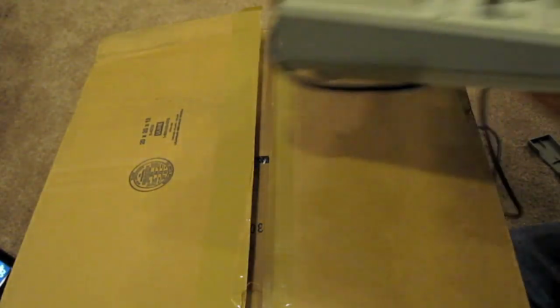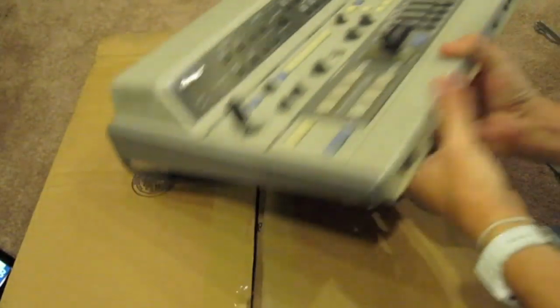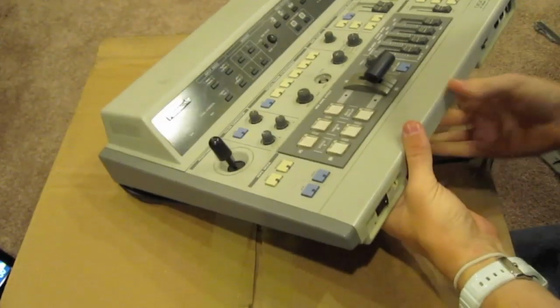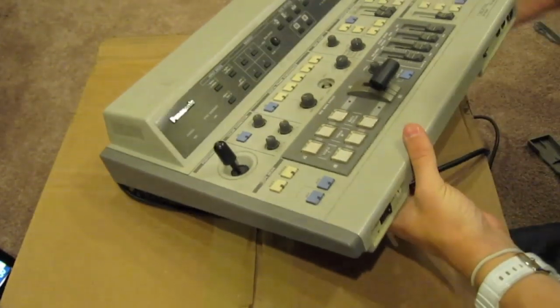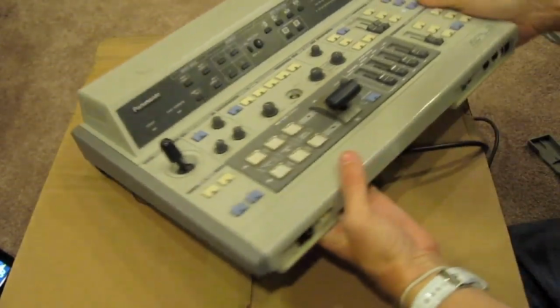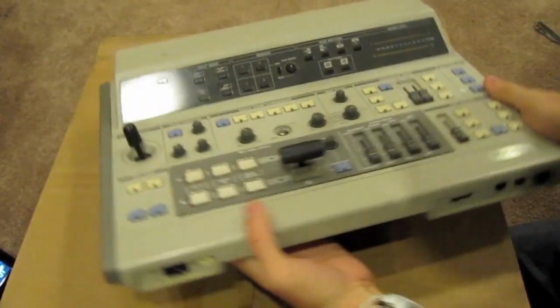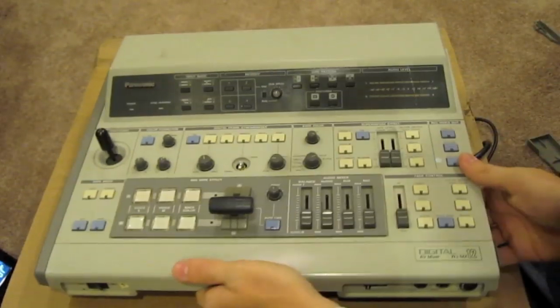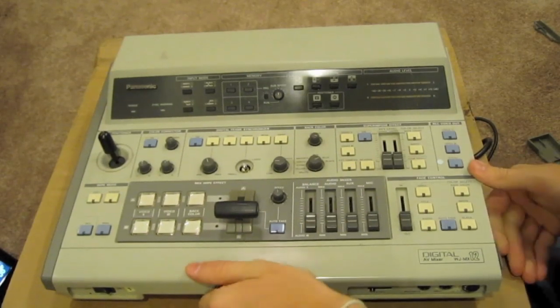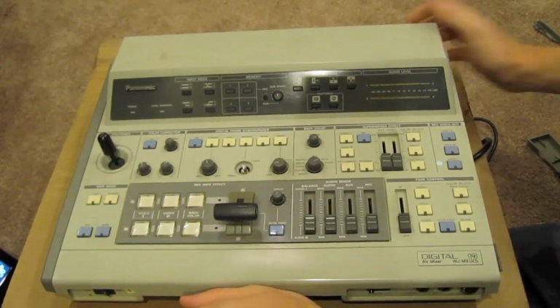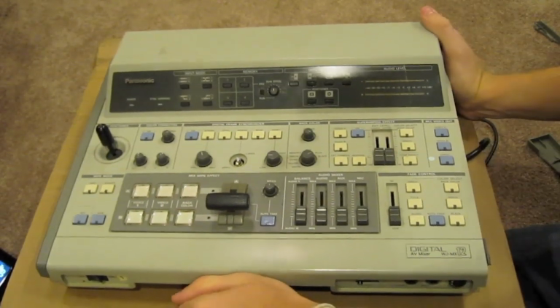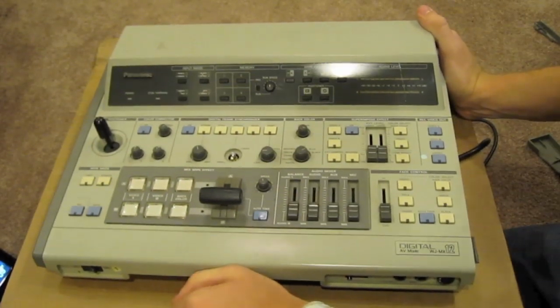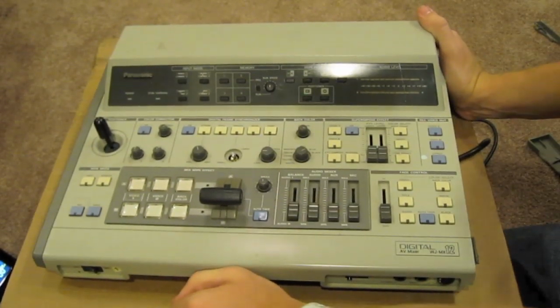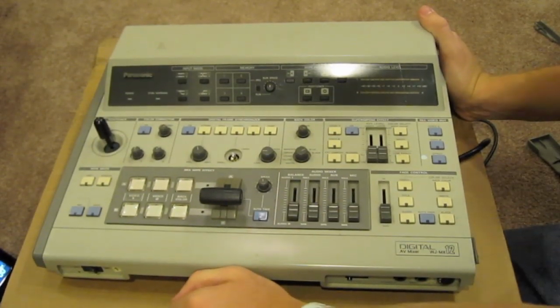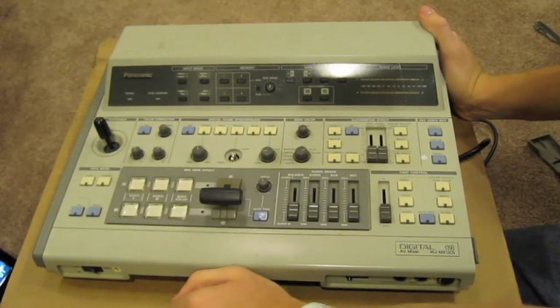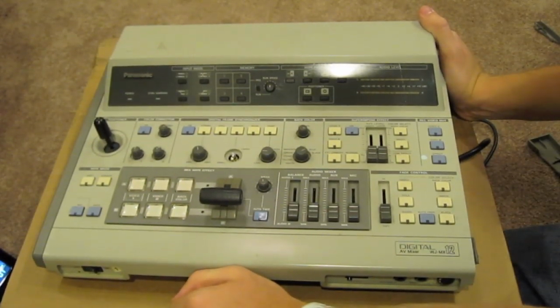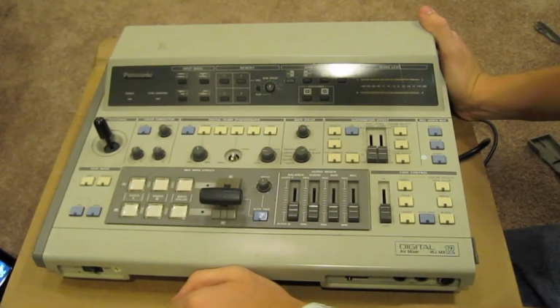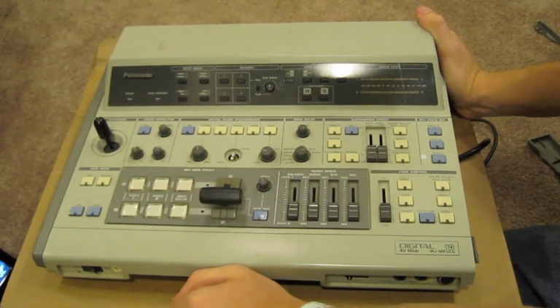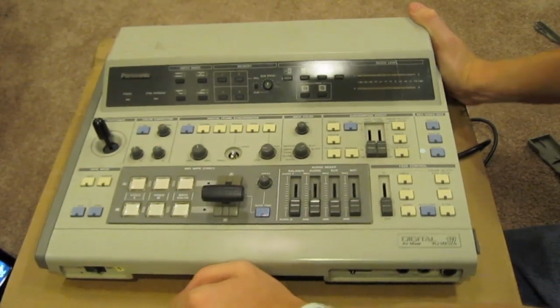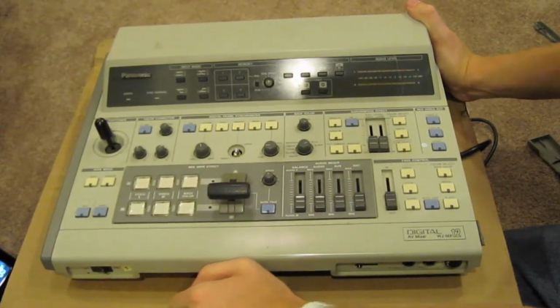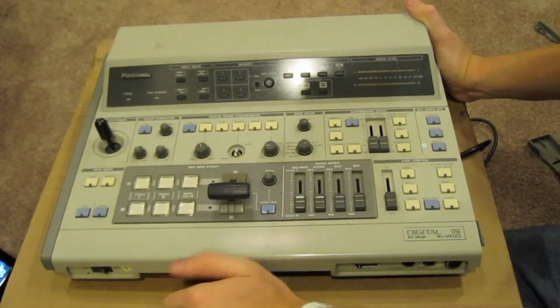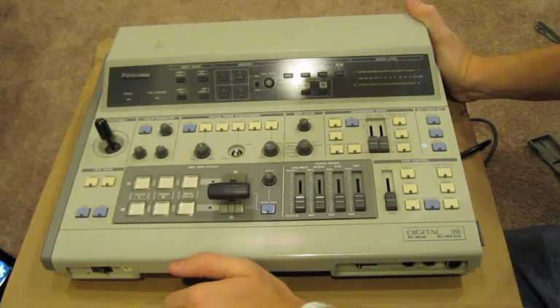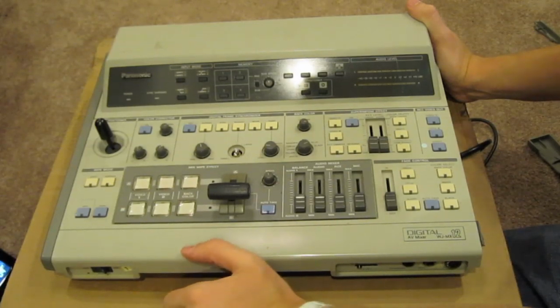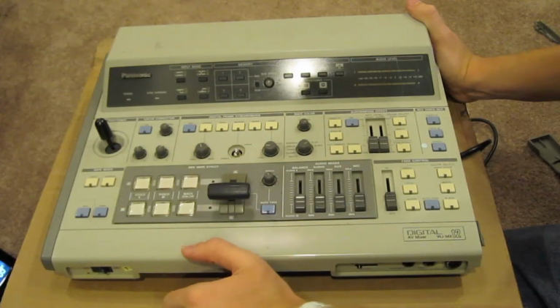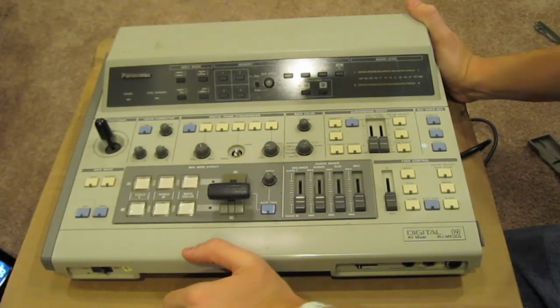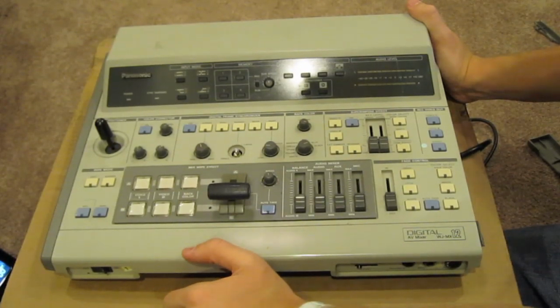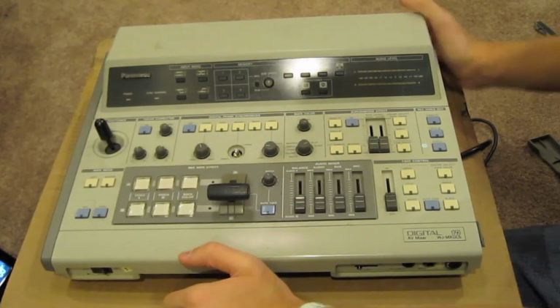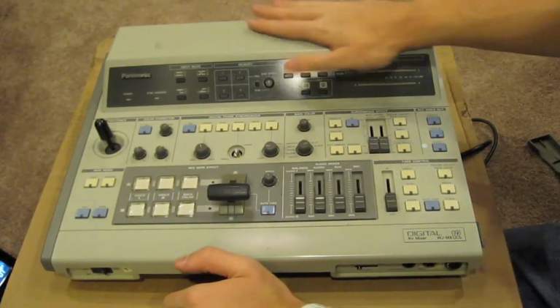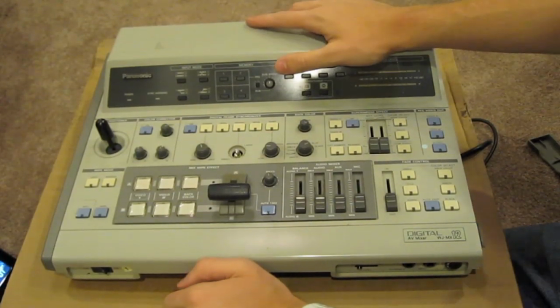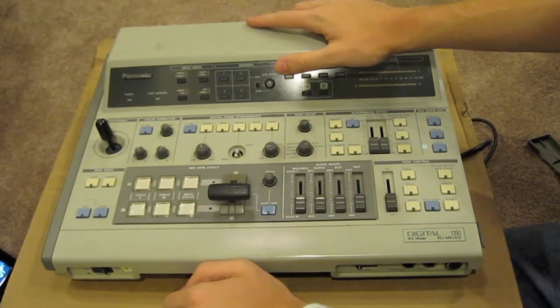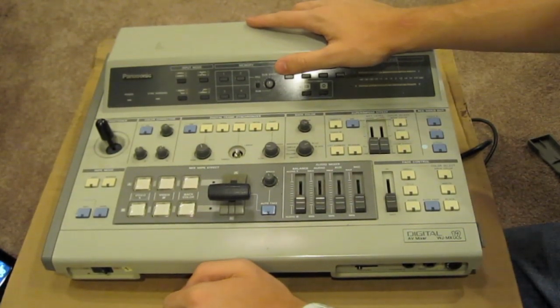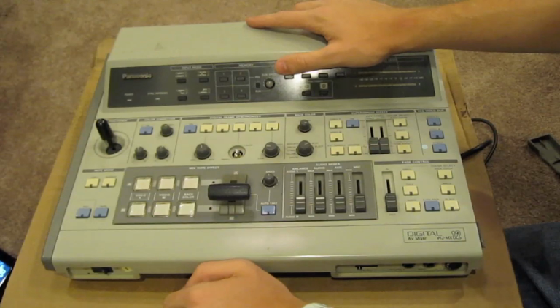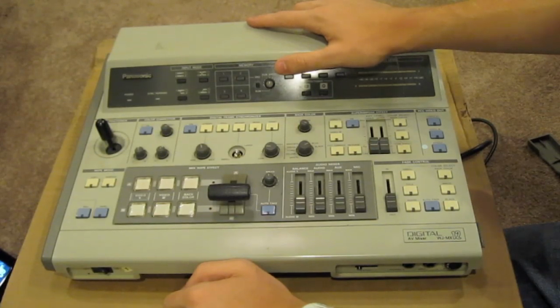I'll probably show you more of a demonstration of how to work this mixer once I figure it out, and I'll show you the setup that I have. I hope you guys enjoy this — check out the rest of my videos and I'll be showing you all more of this soon. I'll see you guys in the next video.